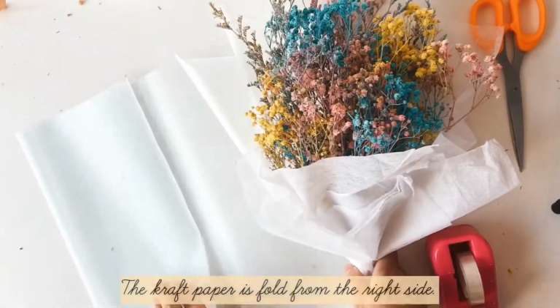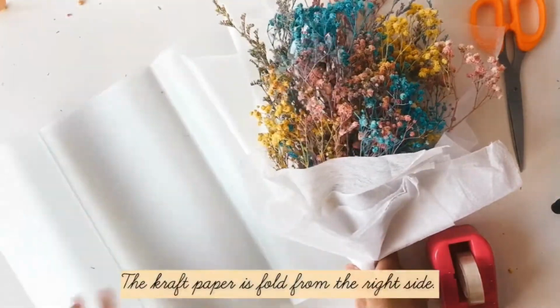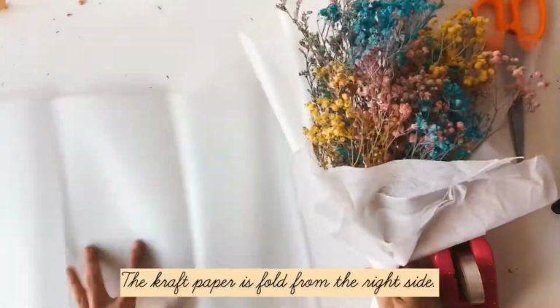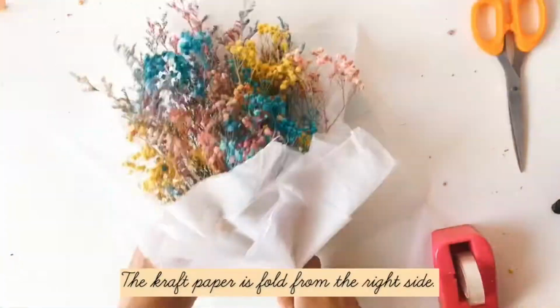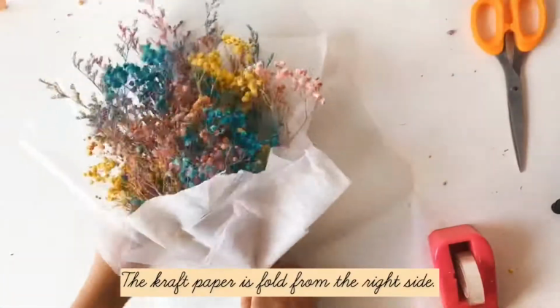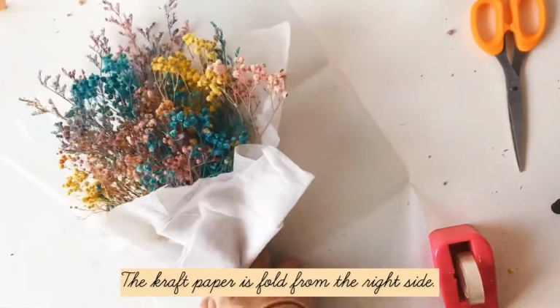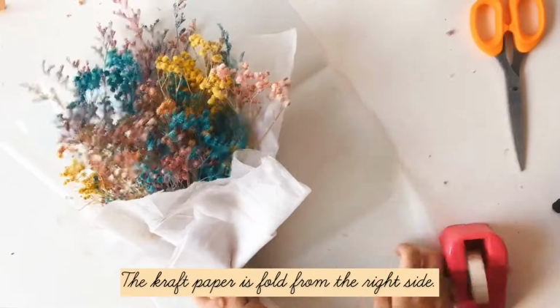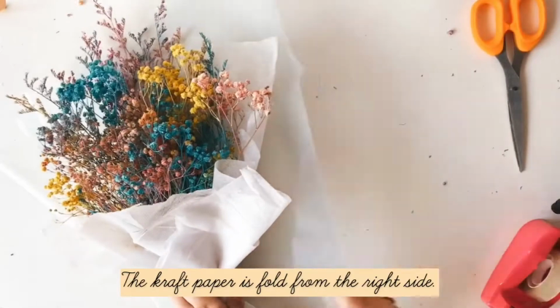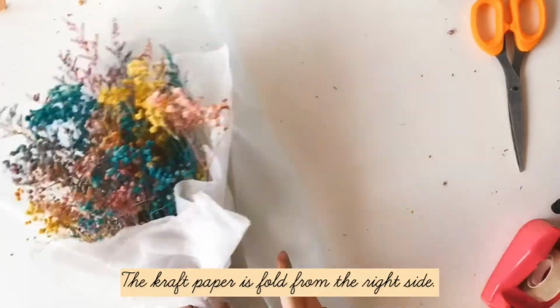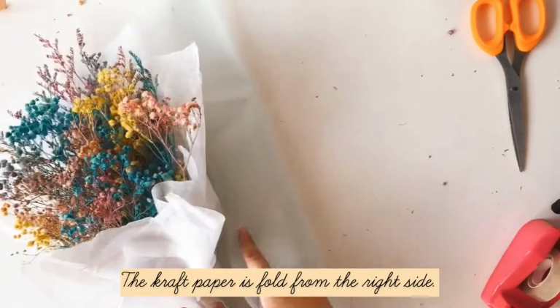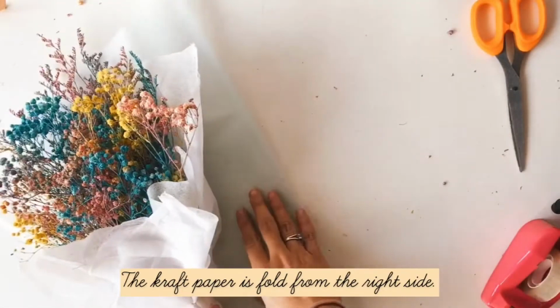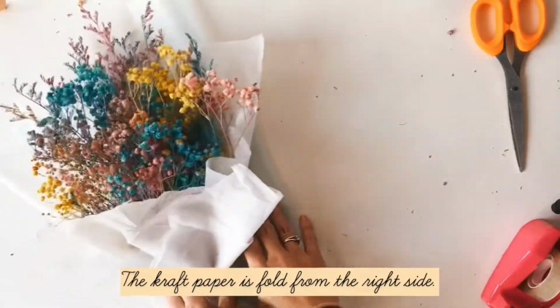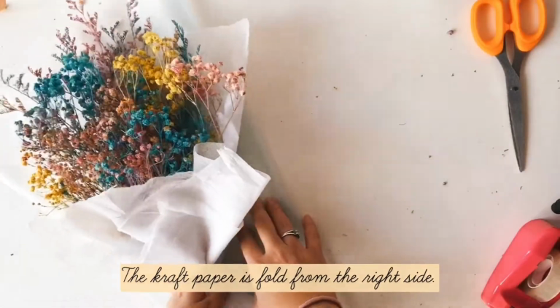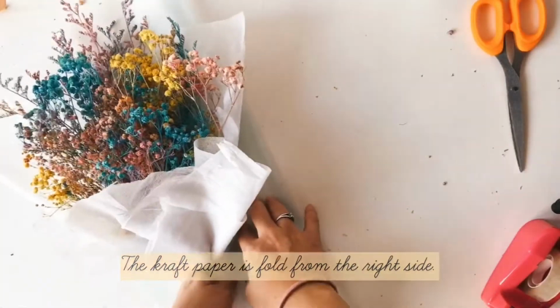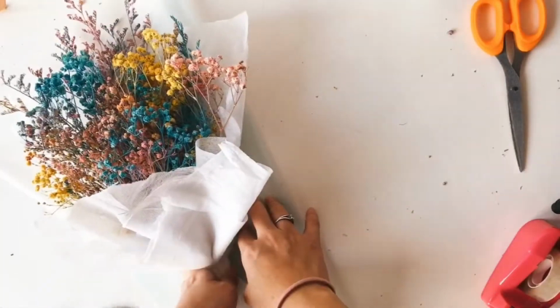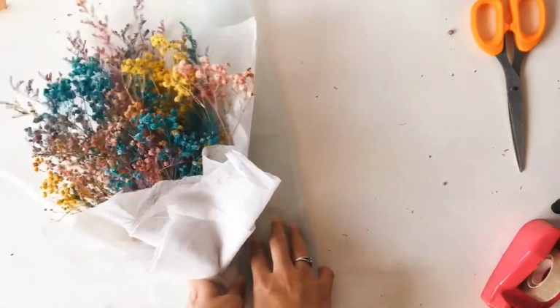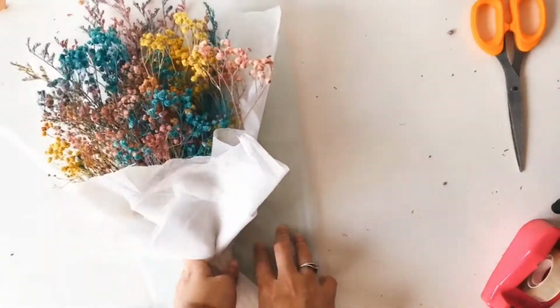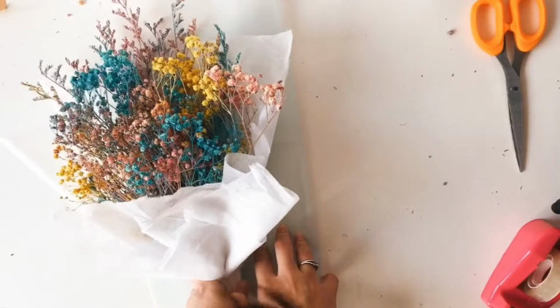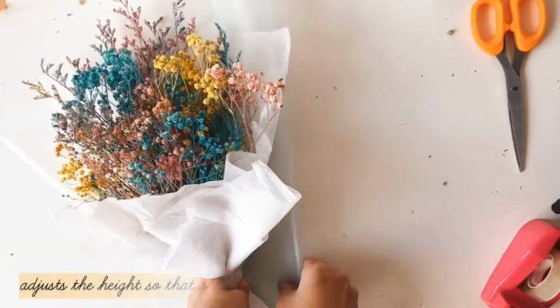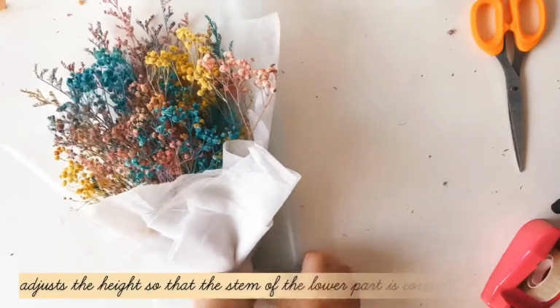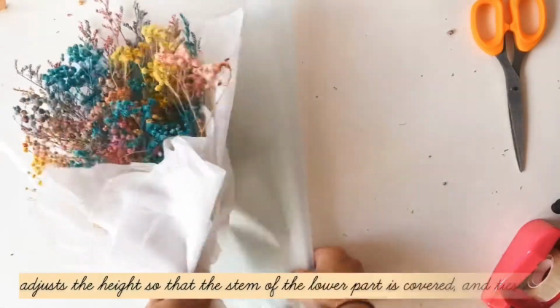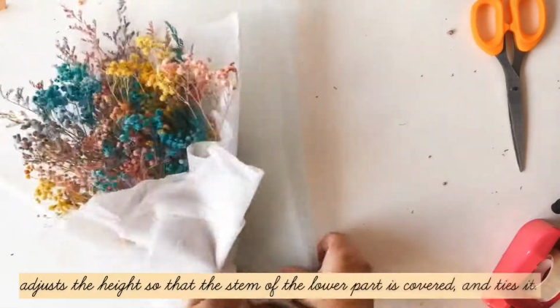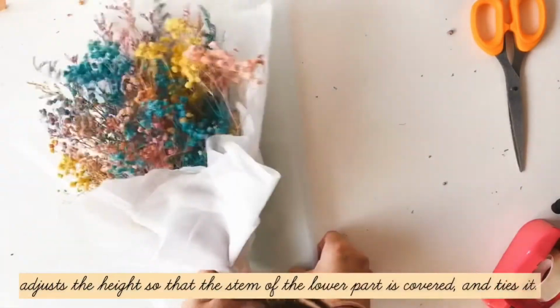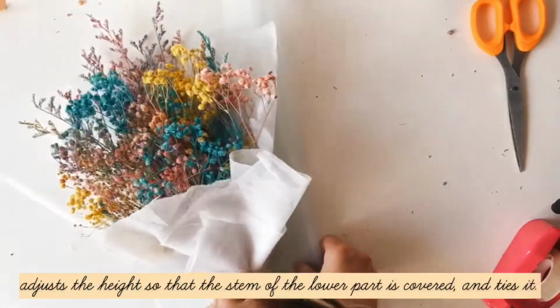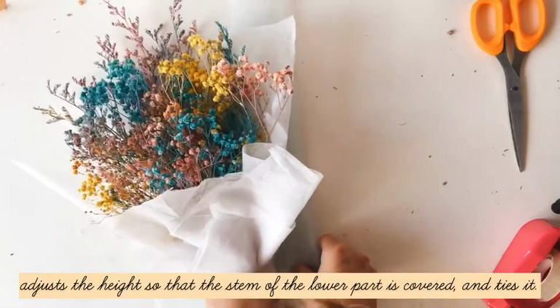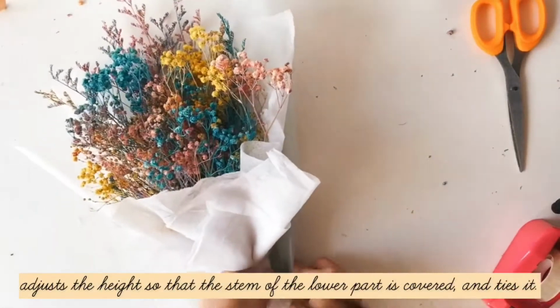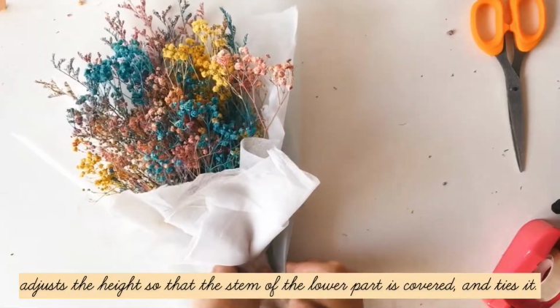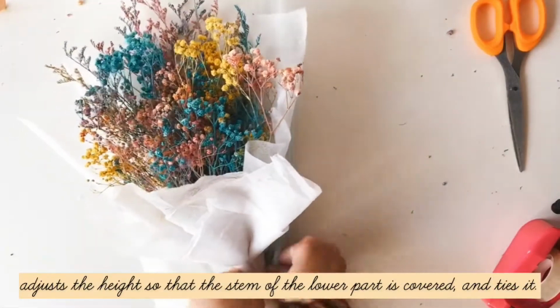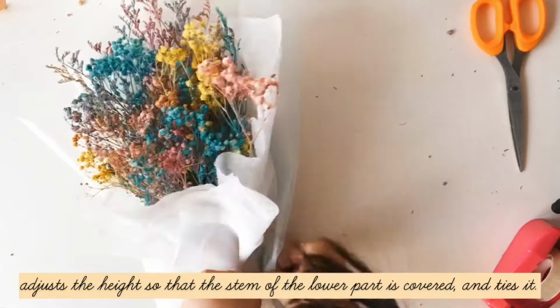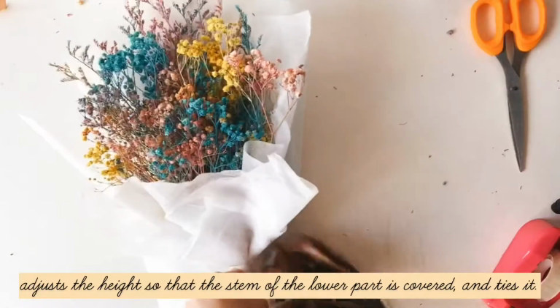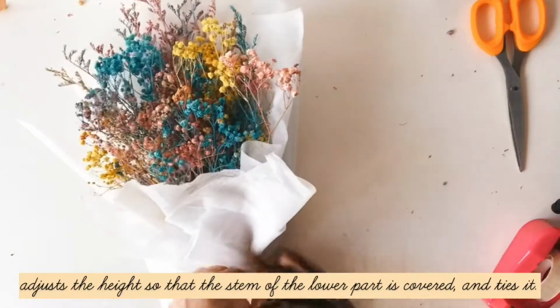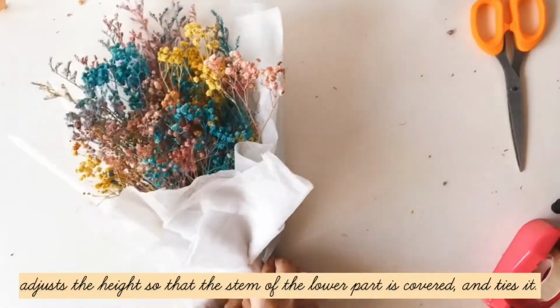The cuffed paper is then folded from the right side. Adjust the height so that the stem of the lower part is covered.